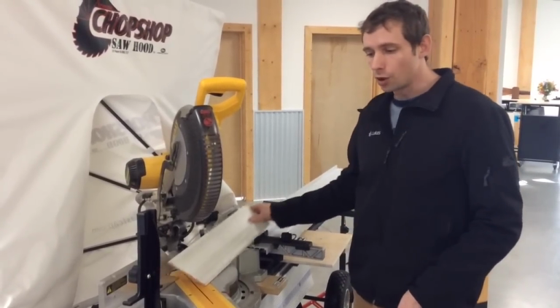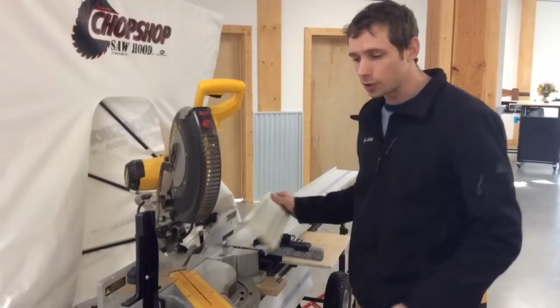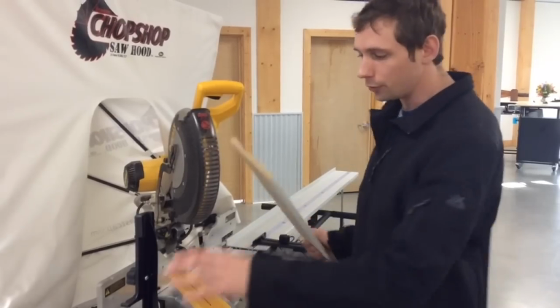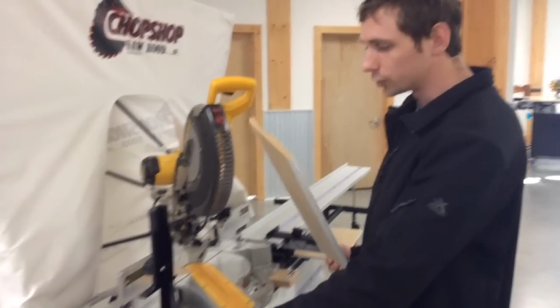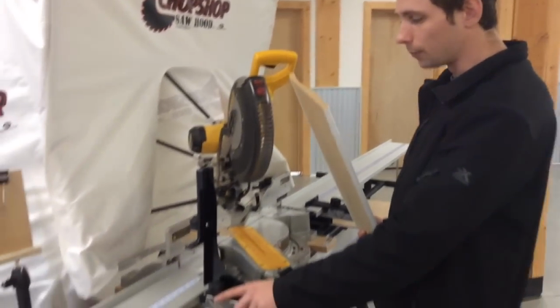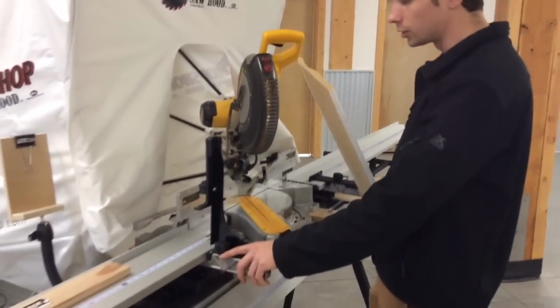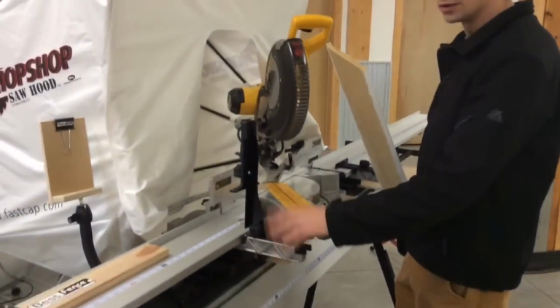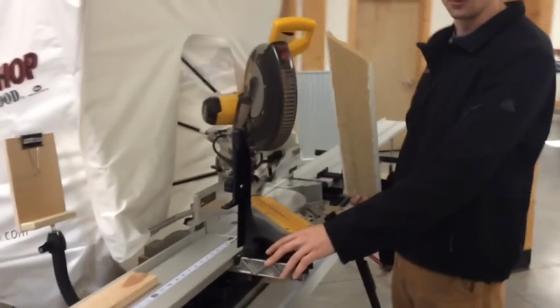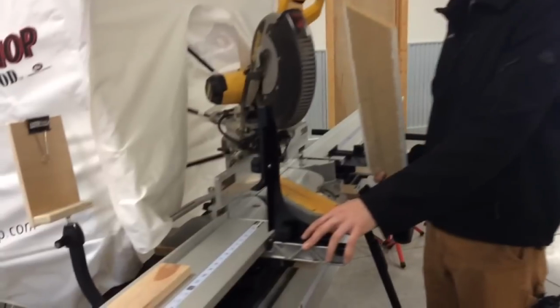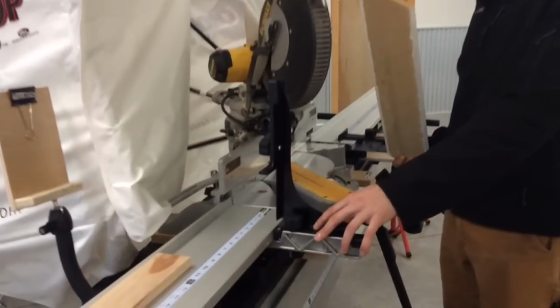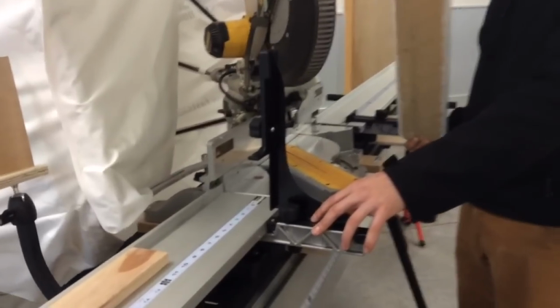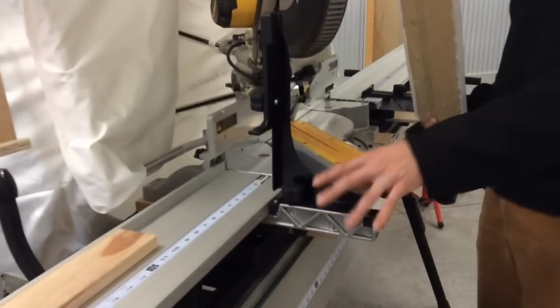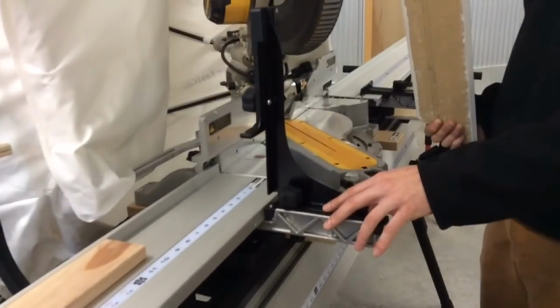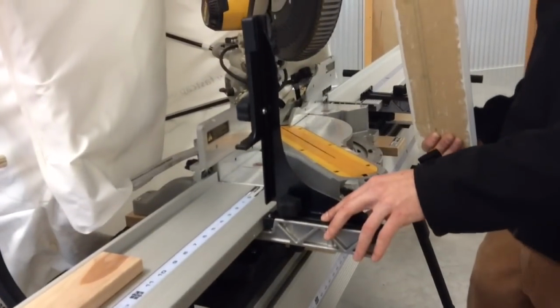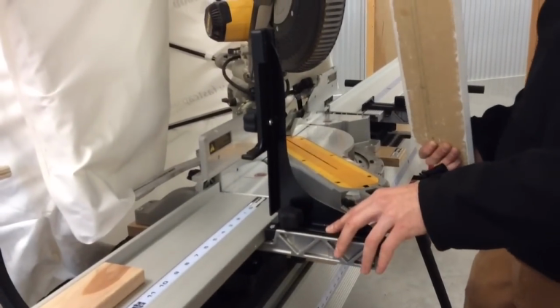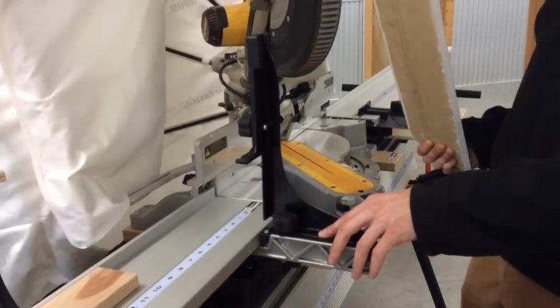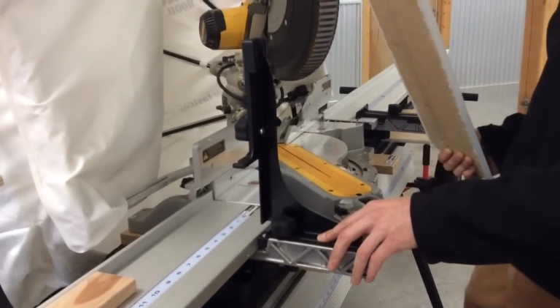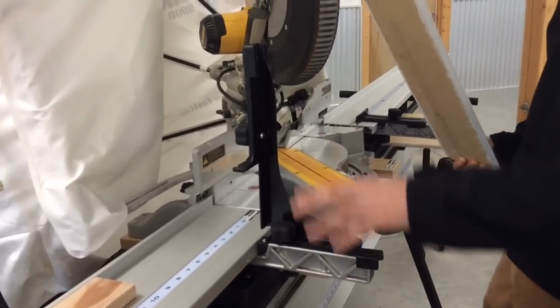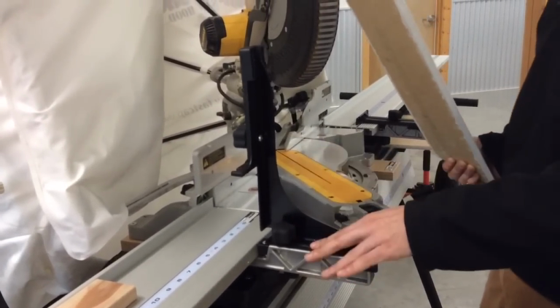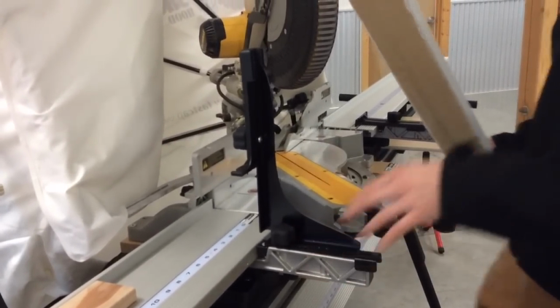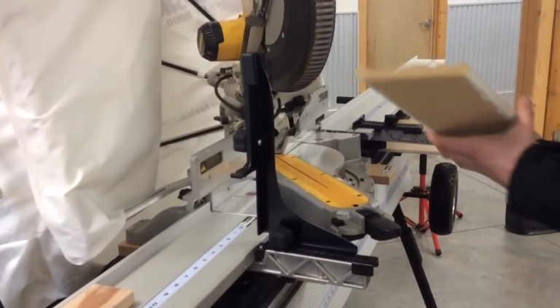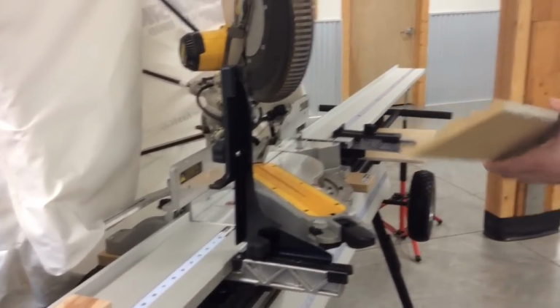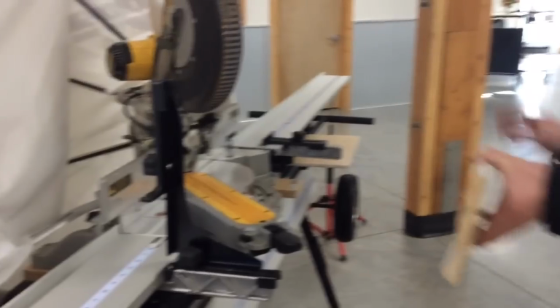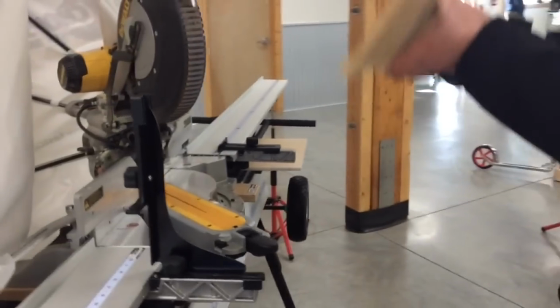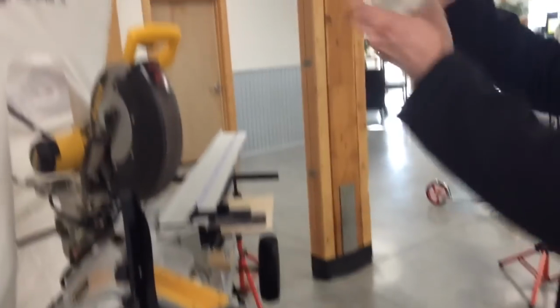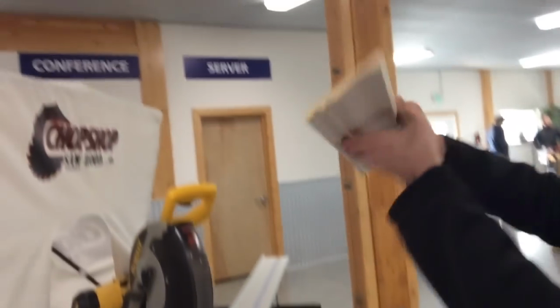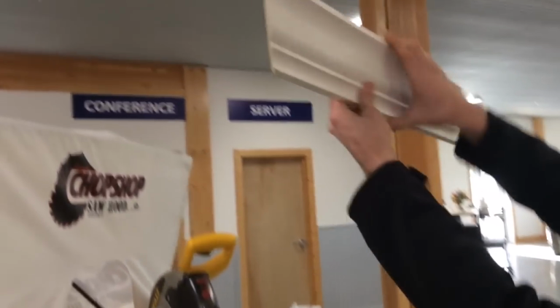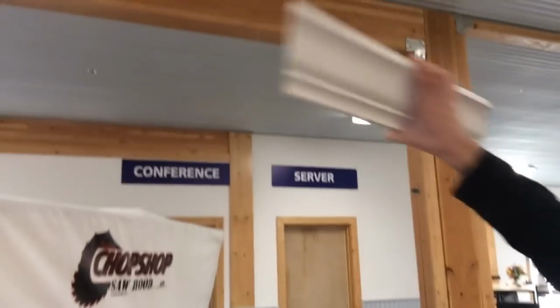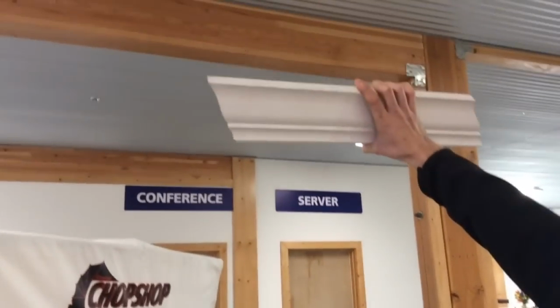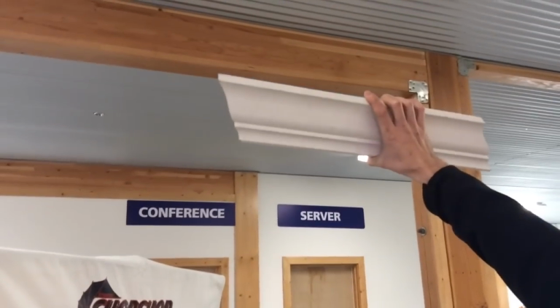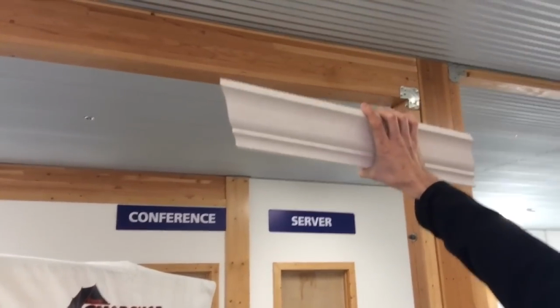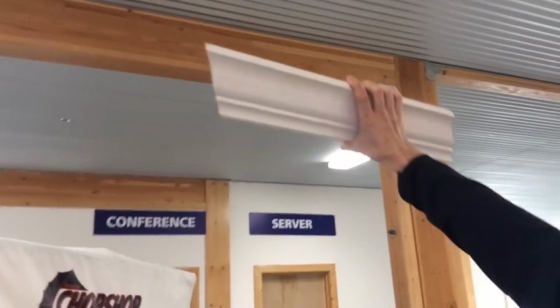So we've just come out with our new version of the crown molding stop. It's going to come with all our Pro 3s and Pro 4s, and it's also available for sale separately on our website. What's awesome about this is it lets you just clearly visualize that you're going to have your crown molding on the ceiling like that.